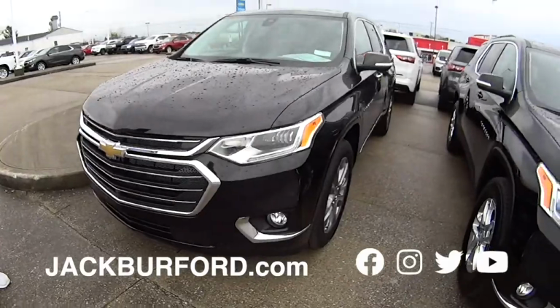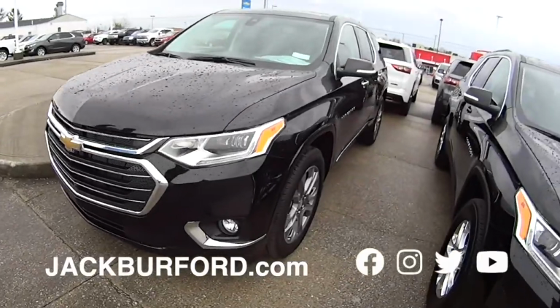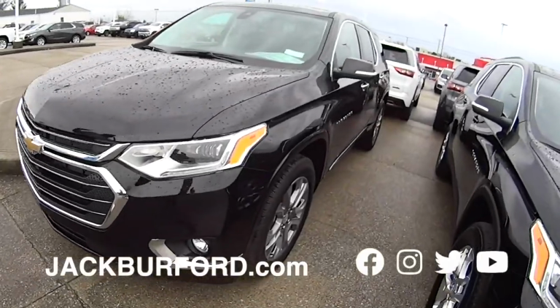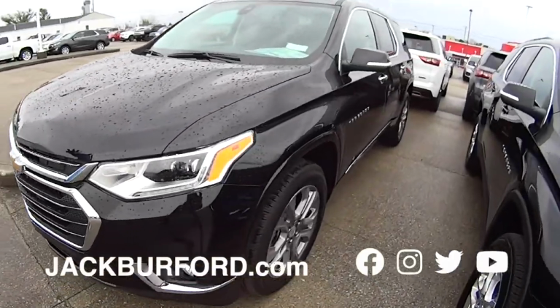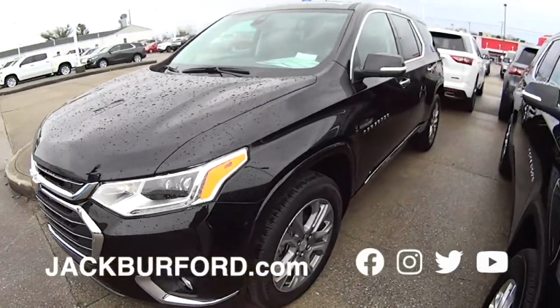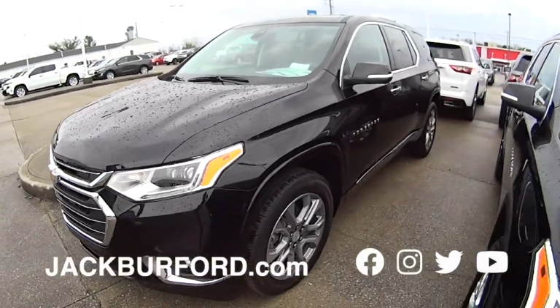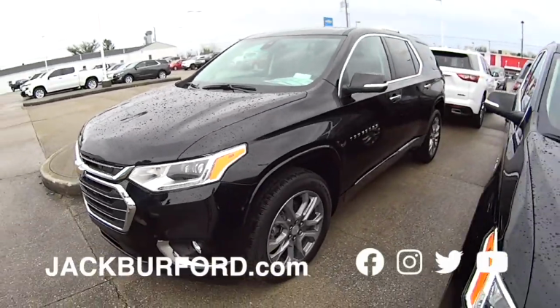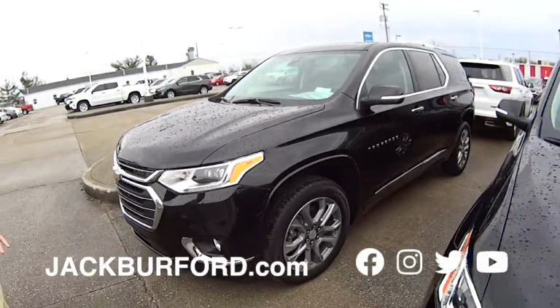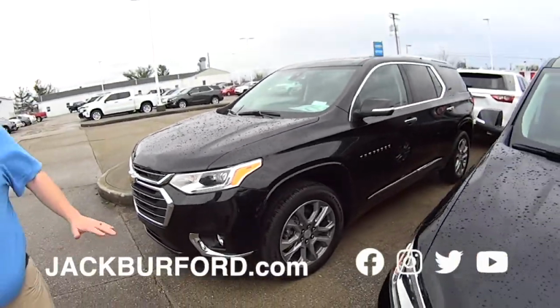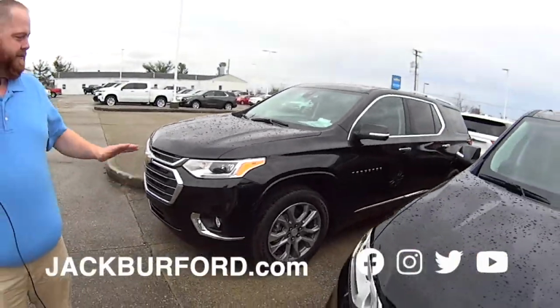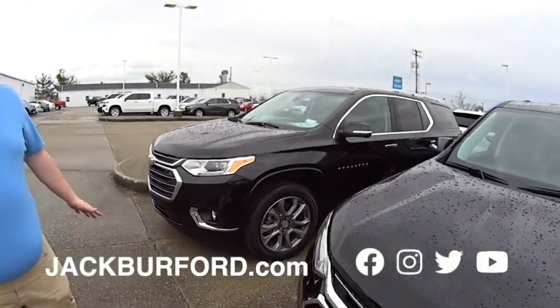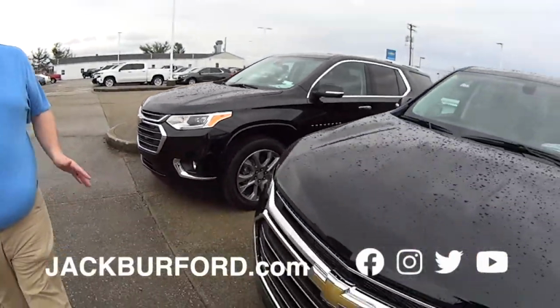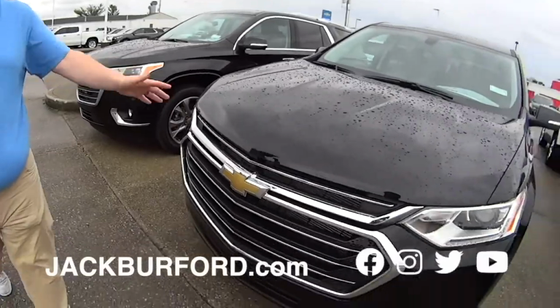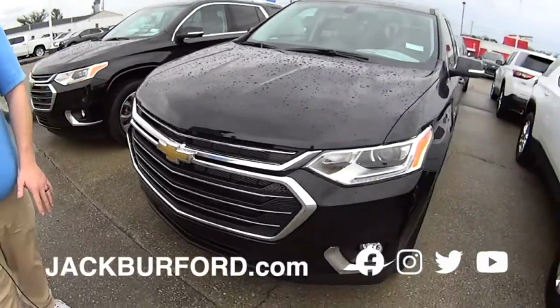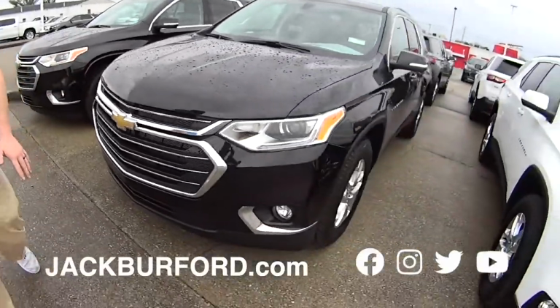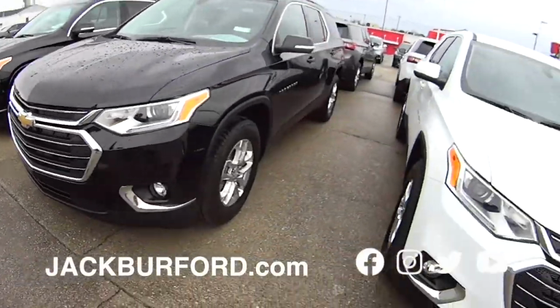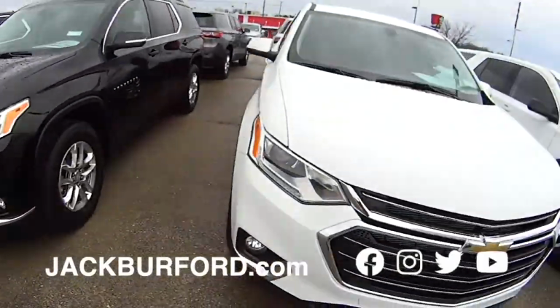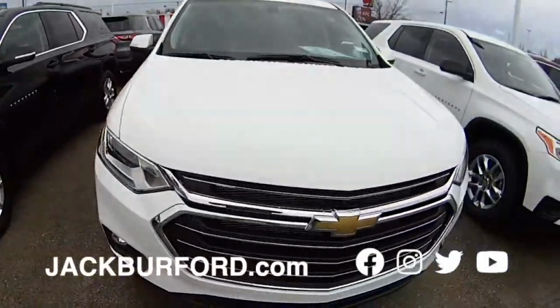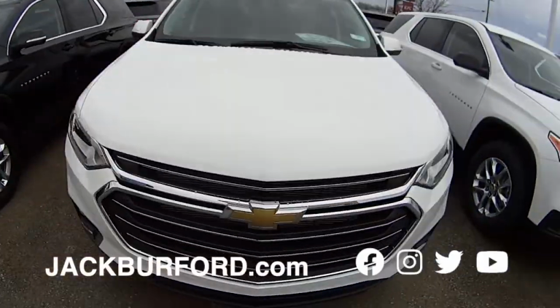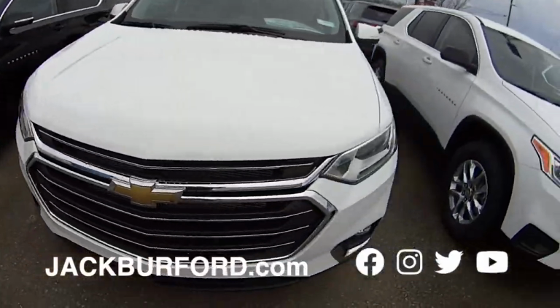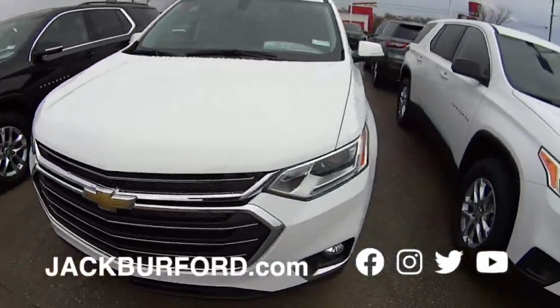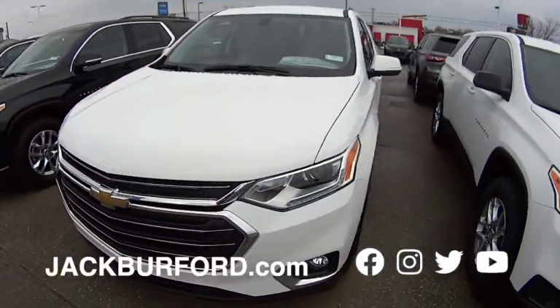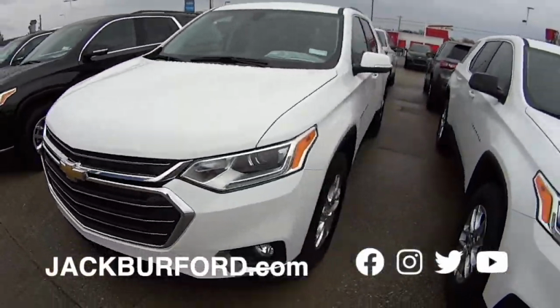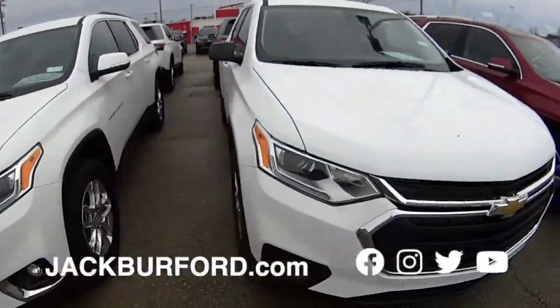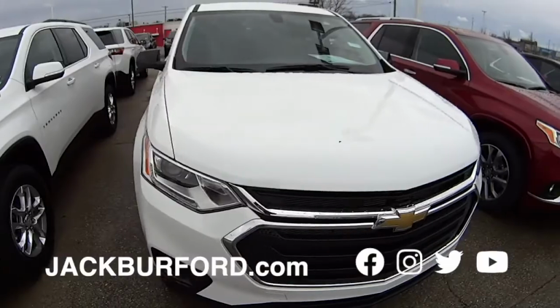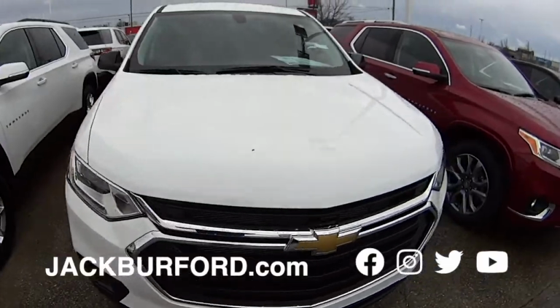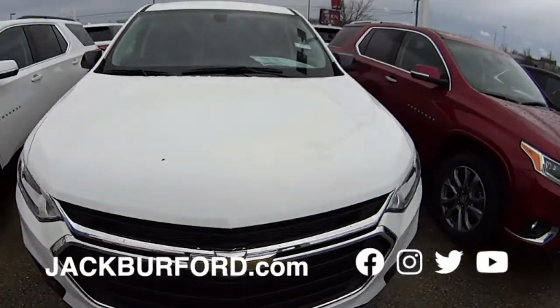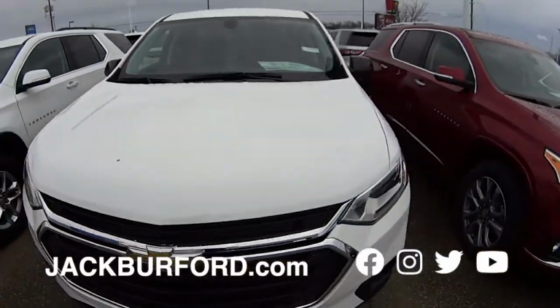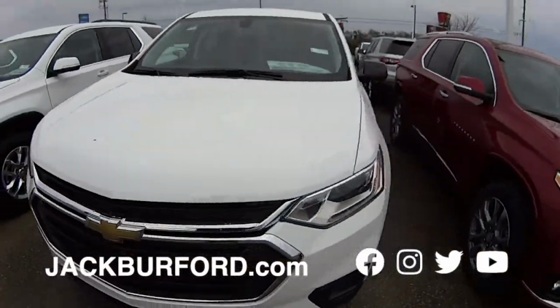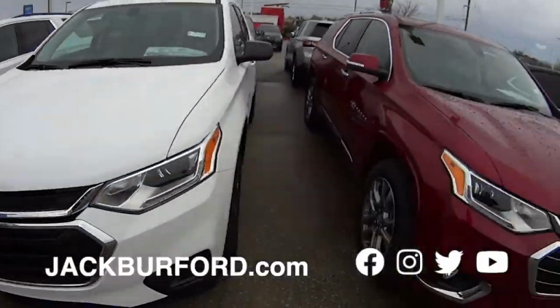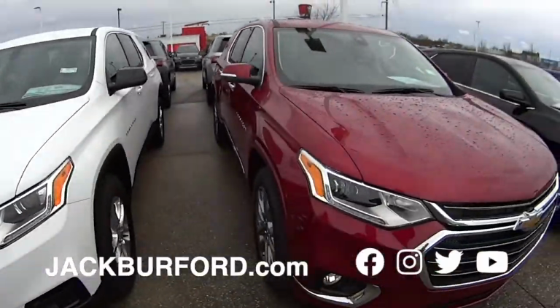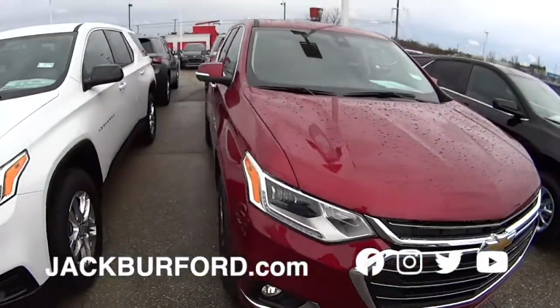Check it out — our 2021 Traverses. We got them in black, black, and white. We got them in every color, and these aren't just our only Traverses.